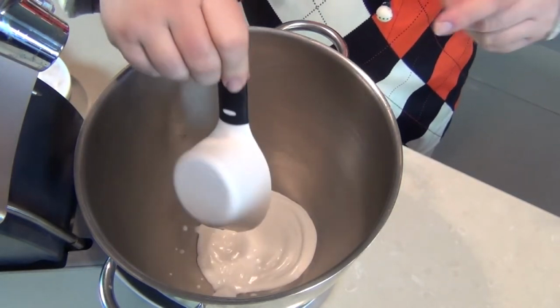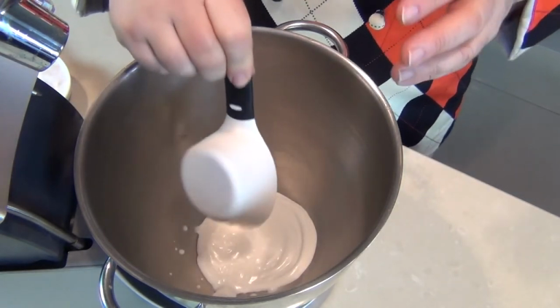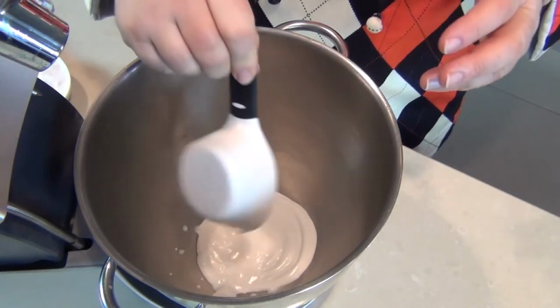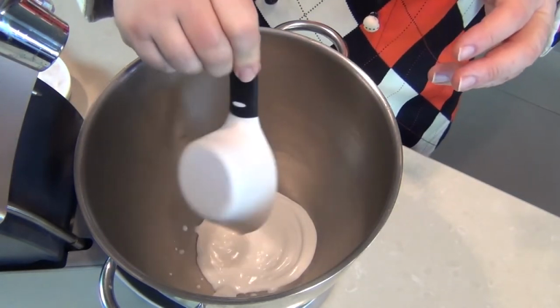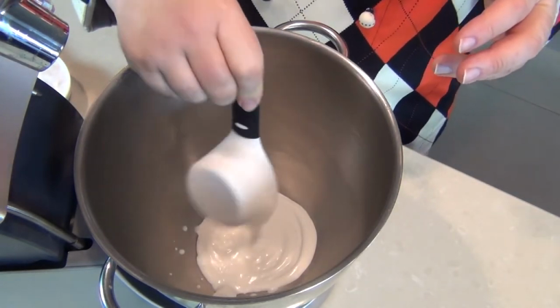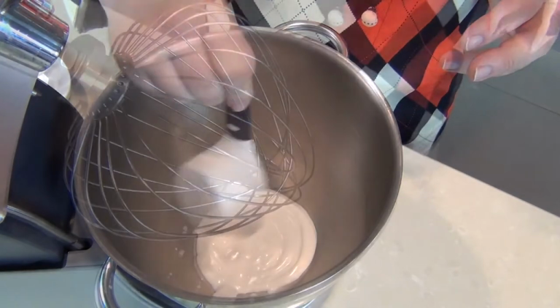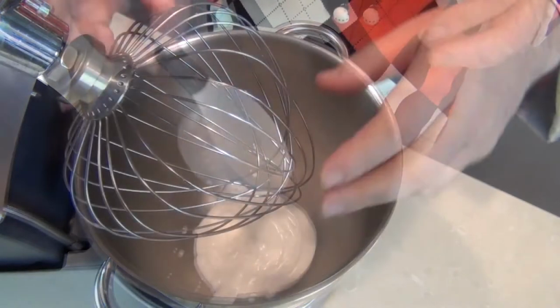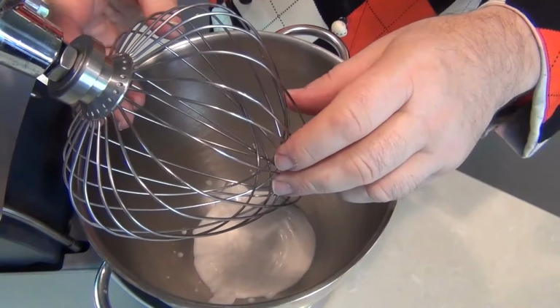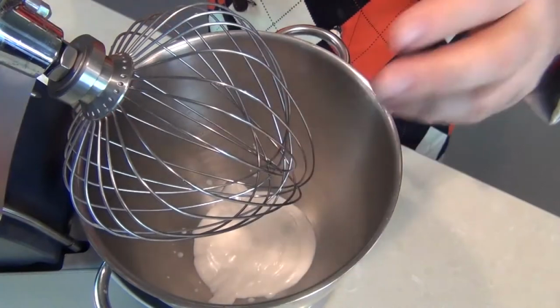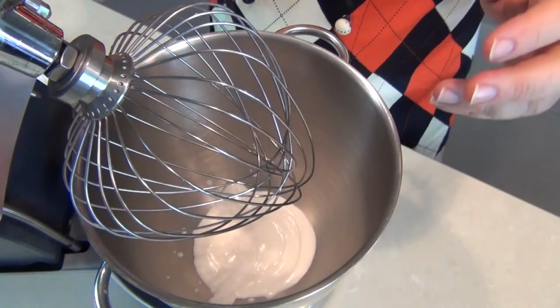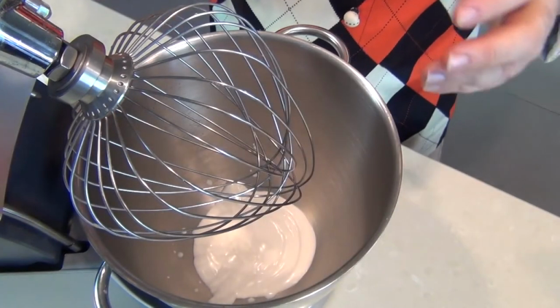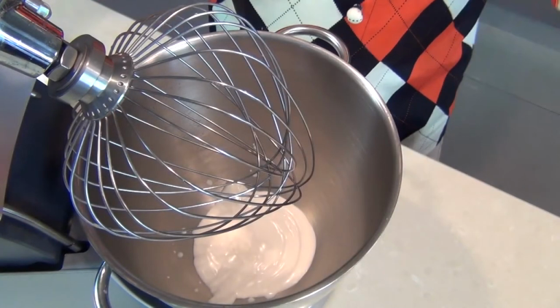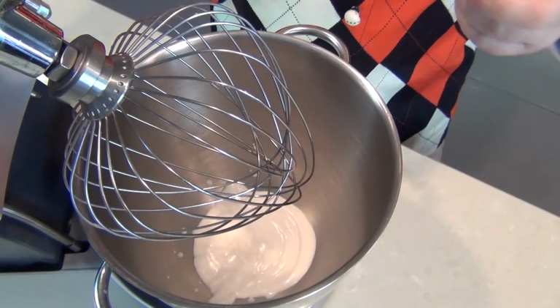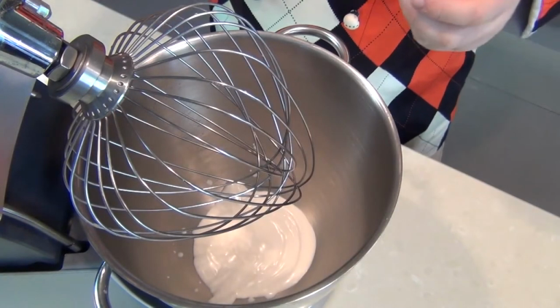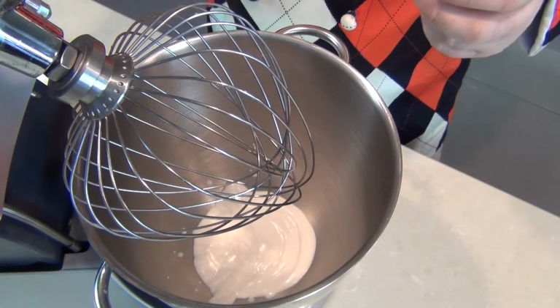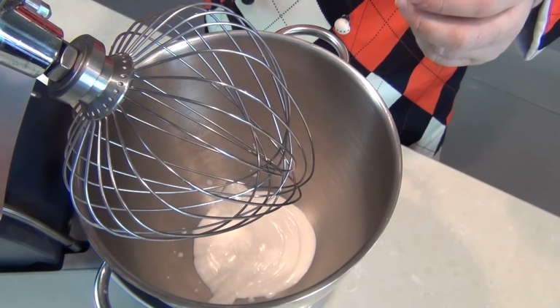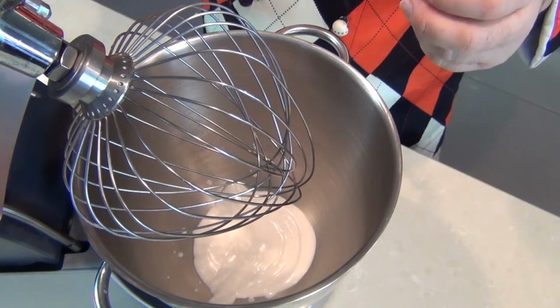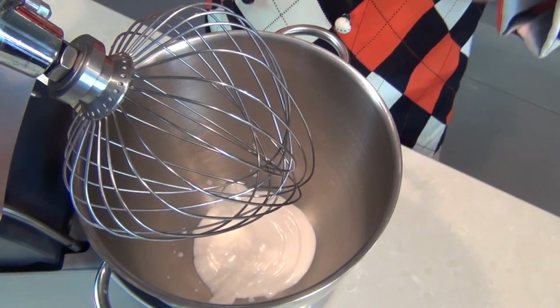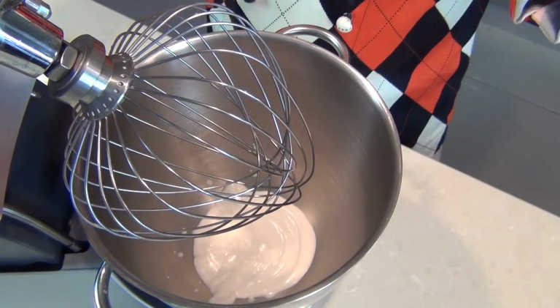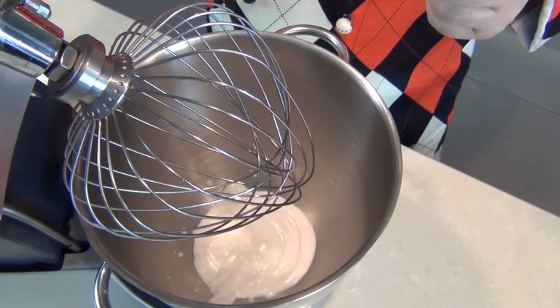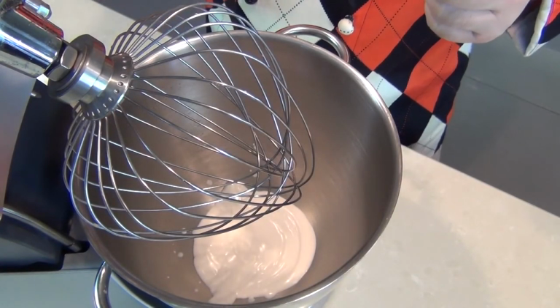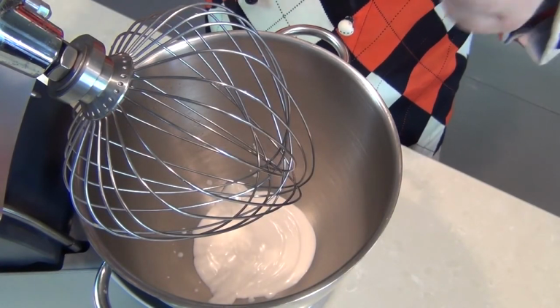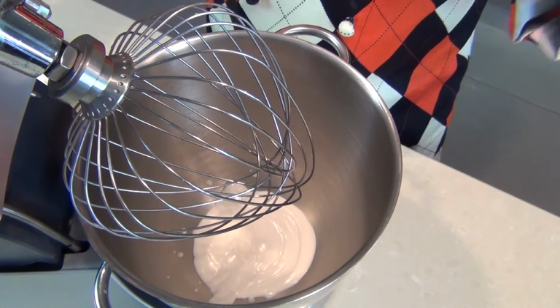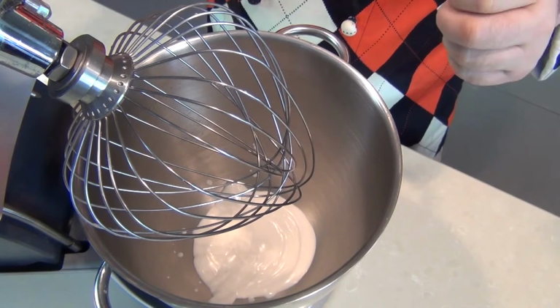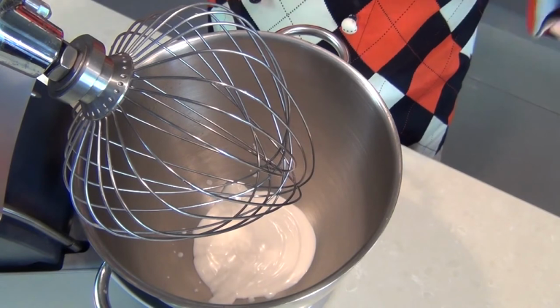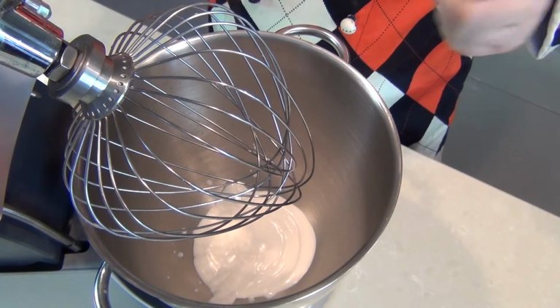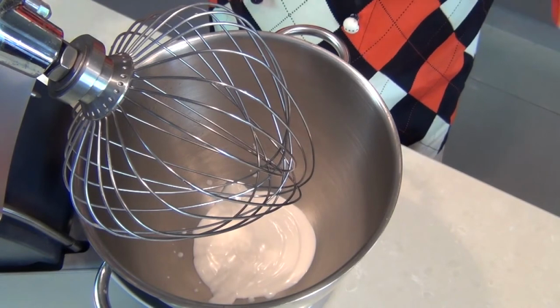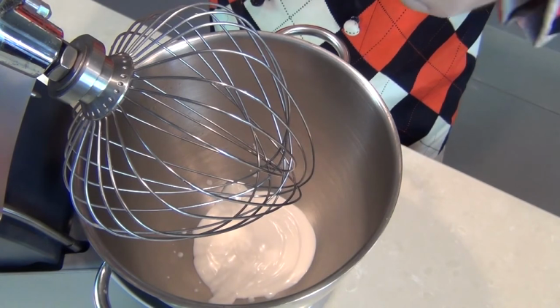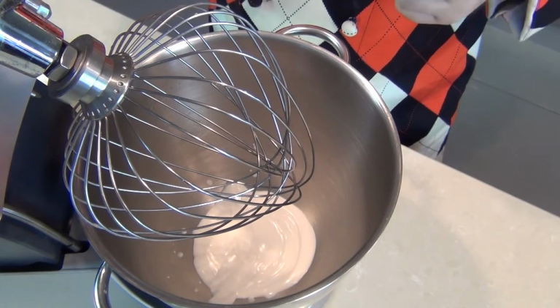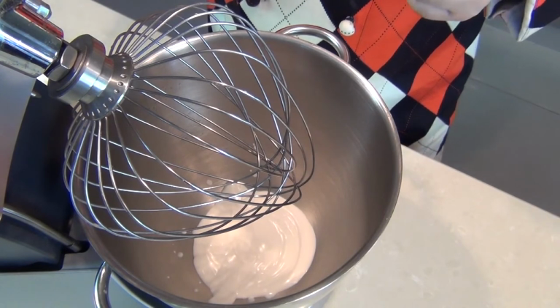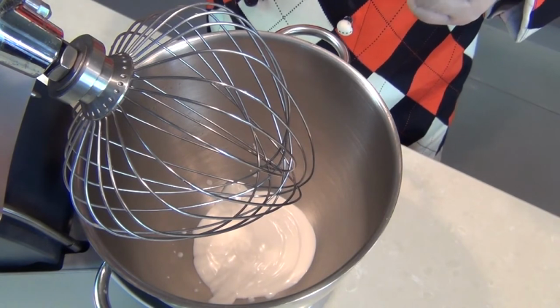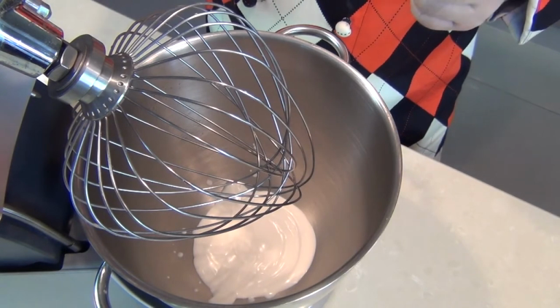It's going to increase by volume. And then we want a balloon whisk so we're going to knock a lot of air into this cream. It takes quite a long time so just turn it on at full speed and leave it going for a good five minutes or so.